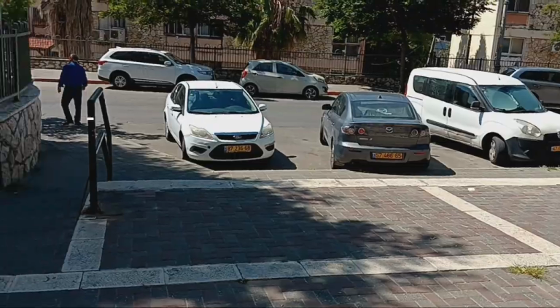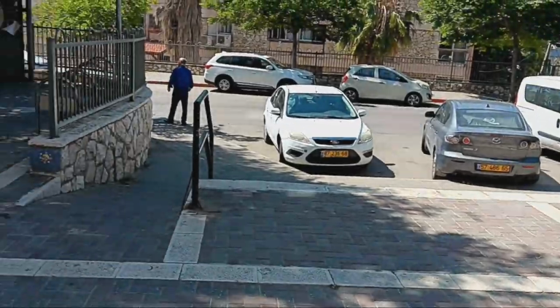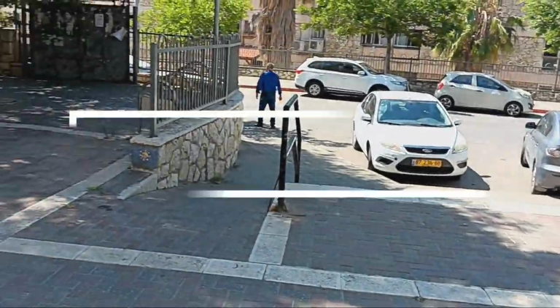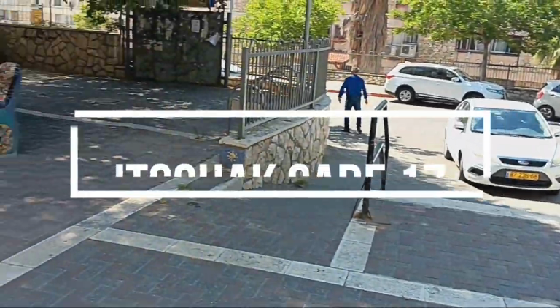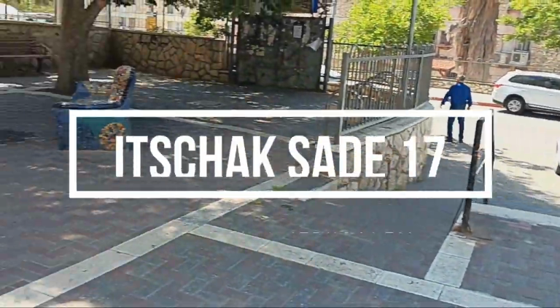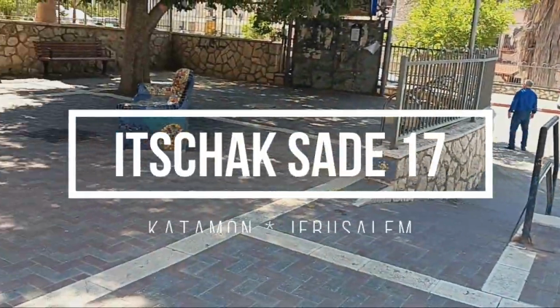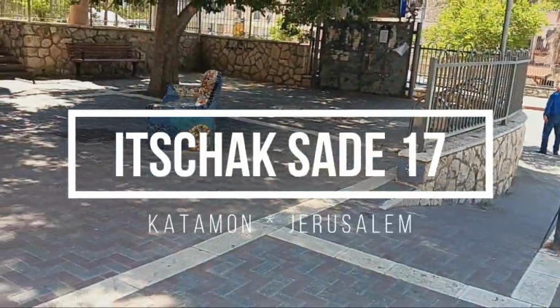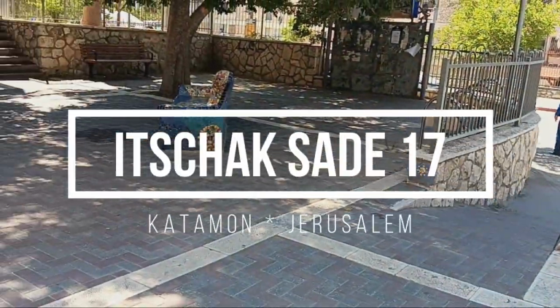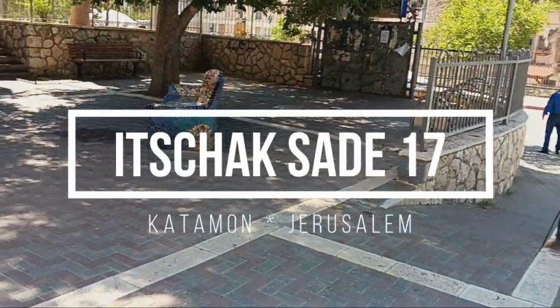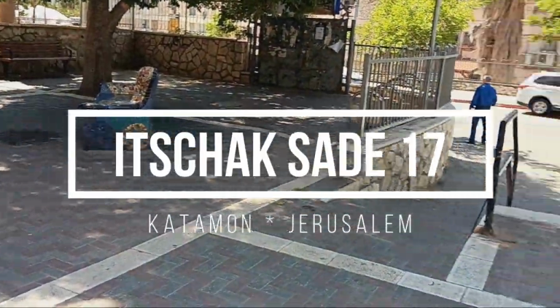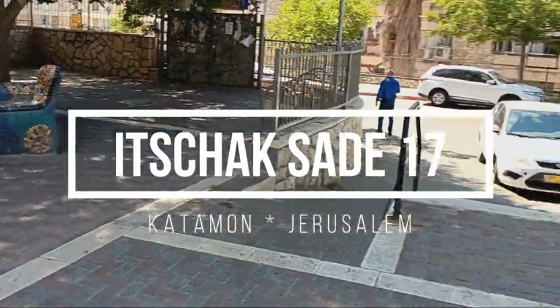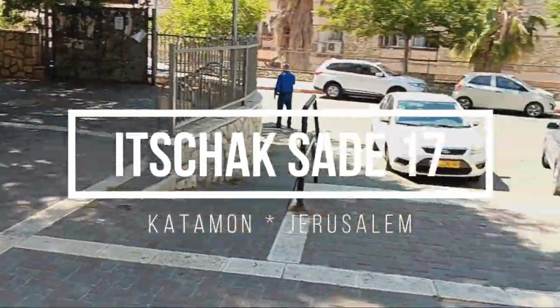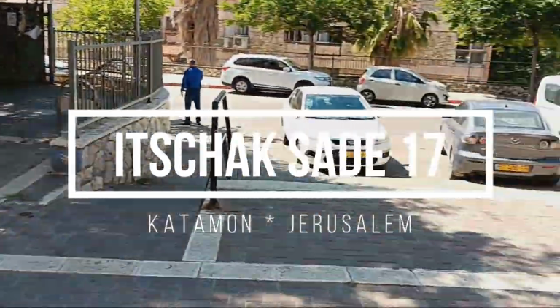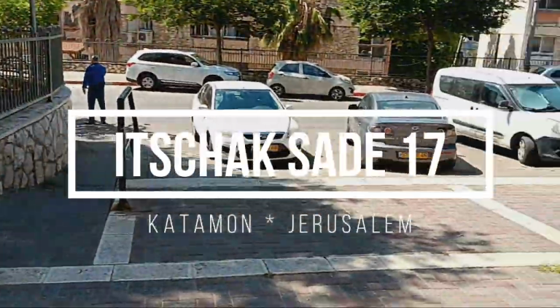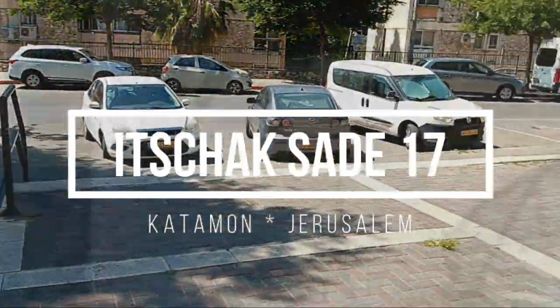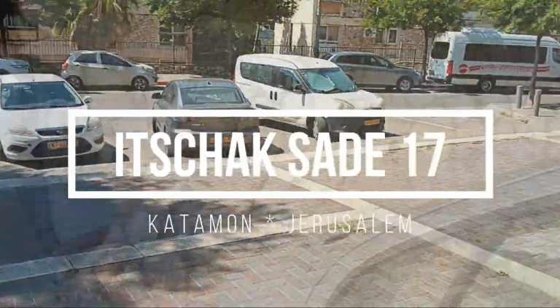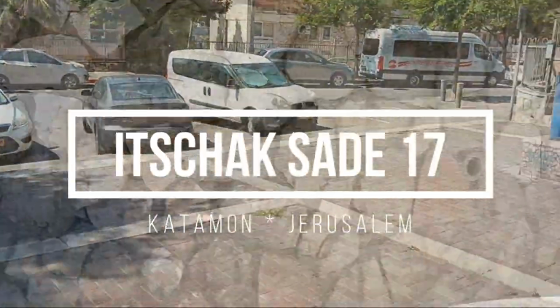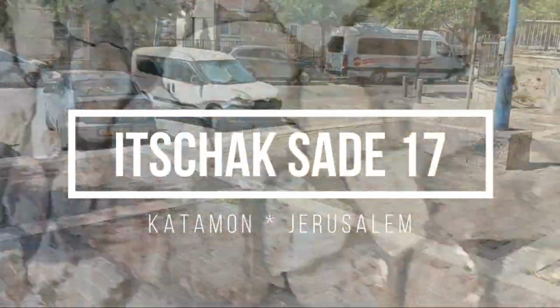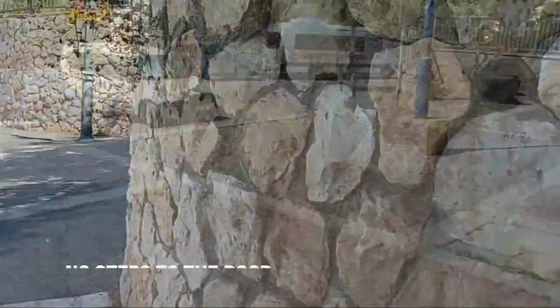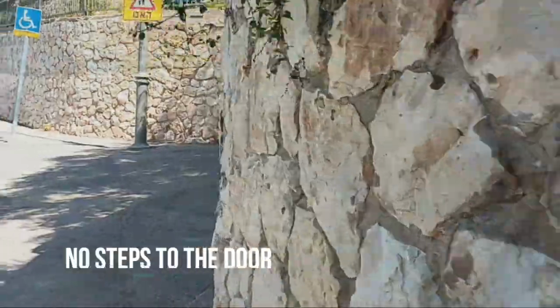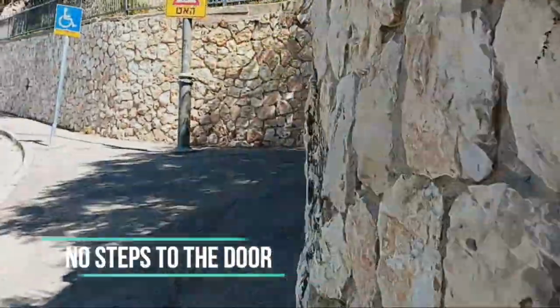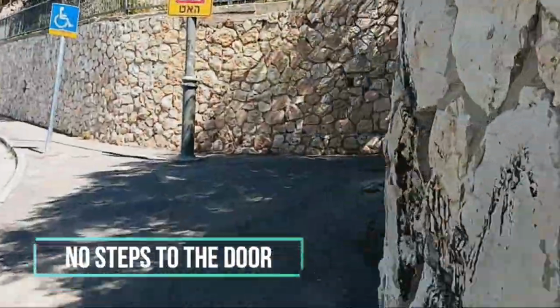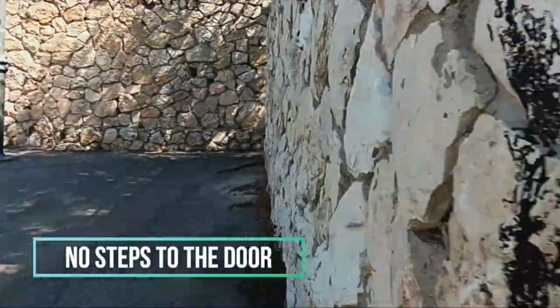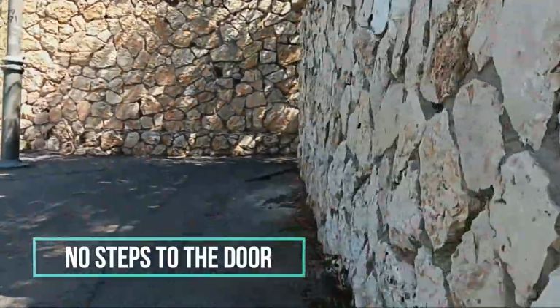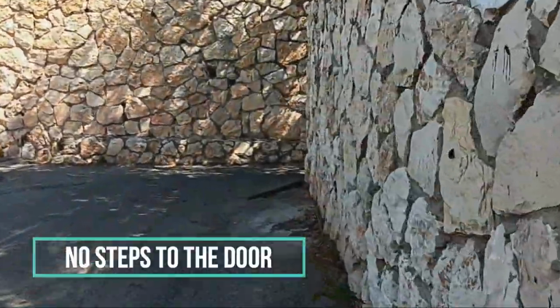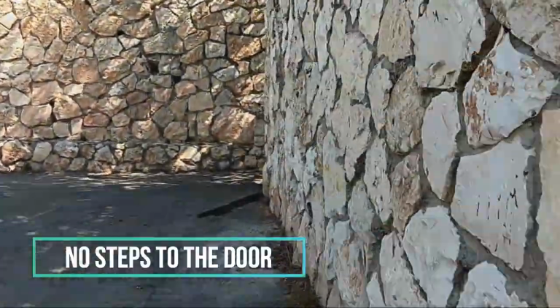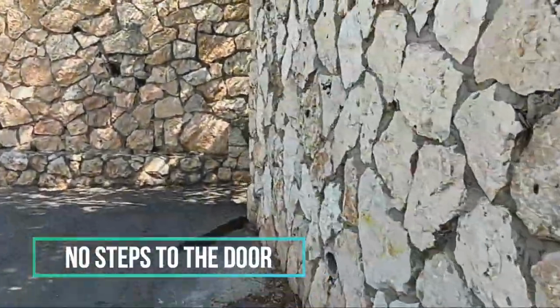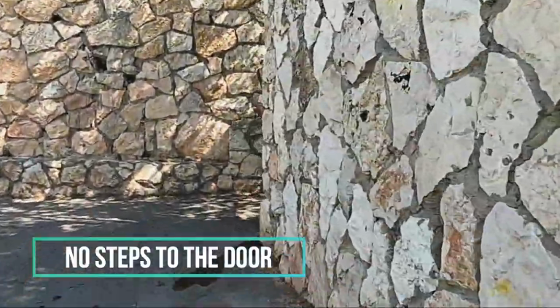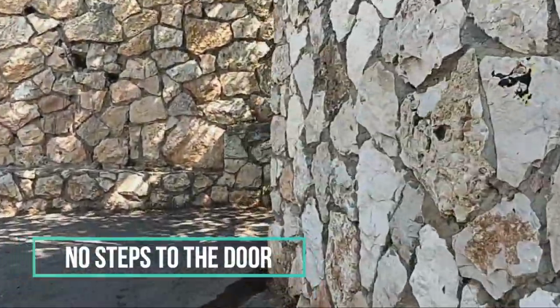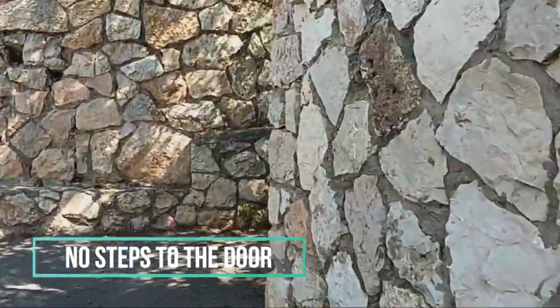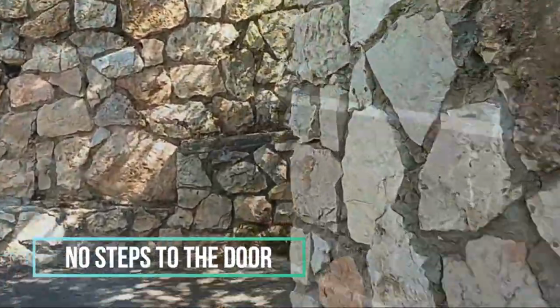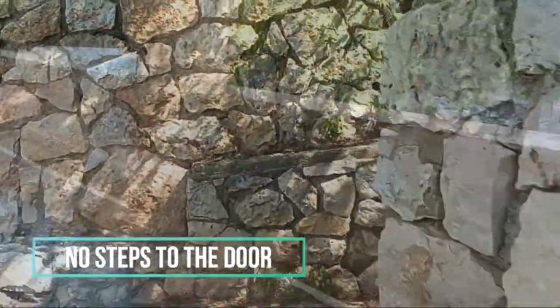This one-bedroom apartment is located in Katamon. It has no steps to the door and is close to transportation all over town and a supermarket.